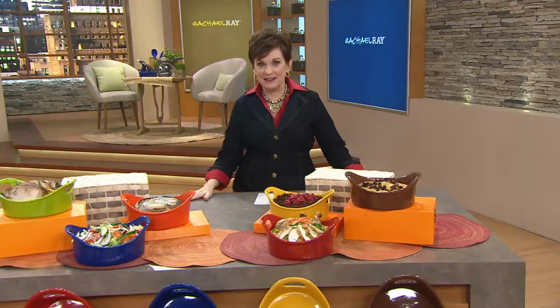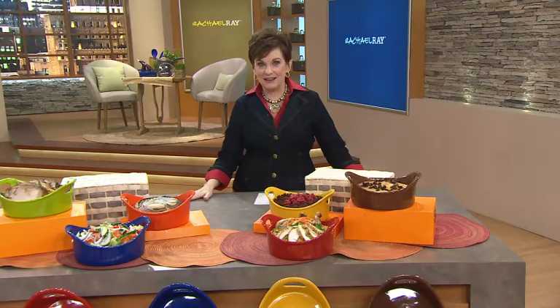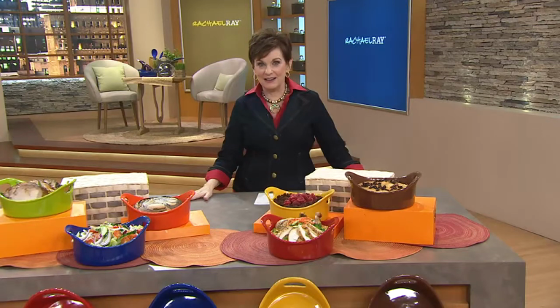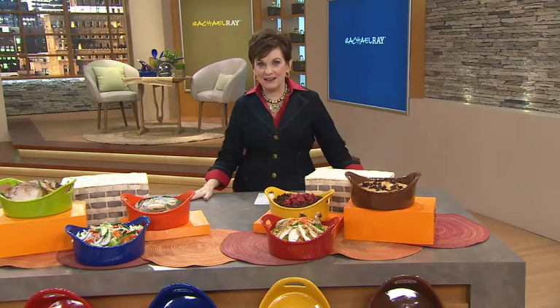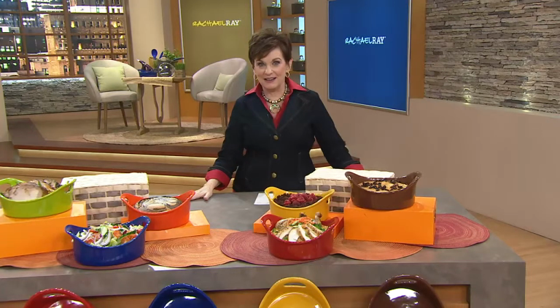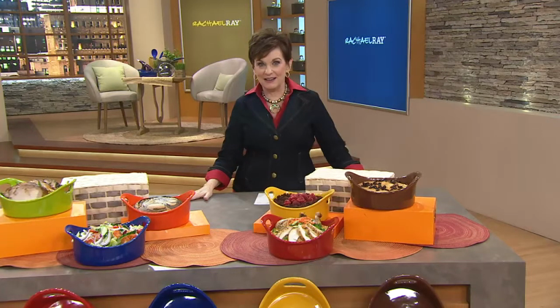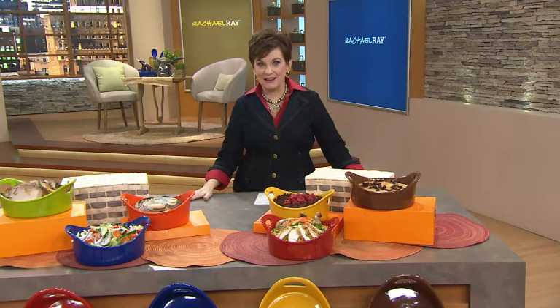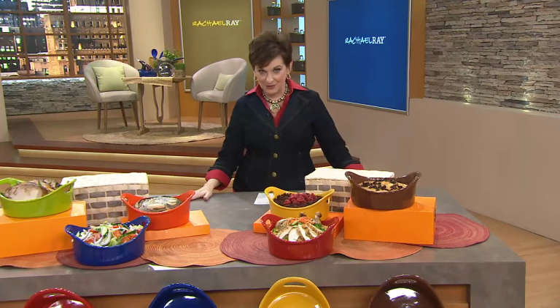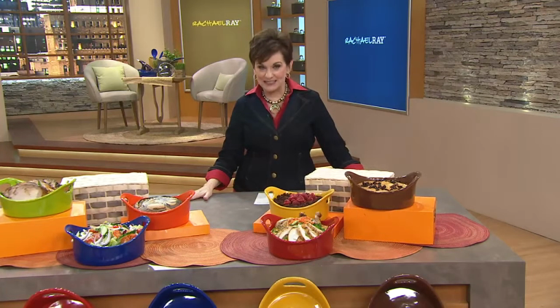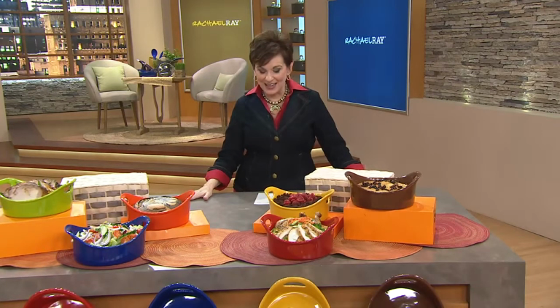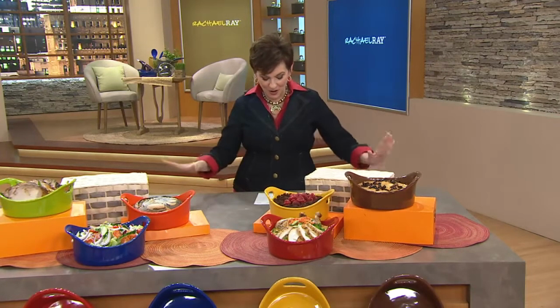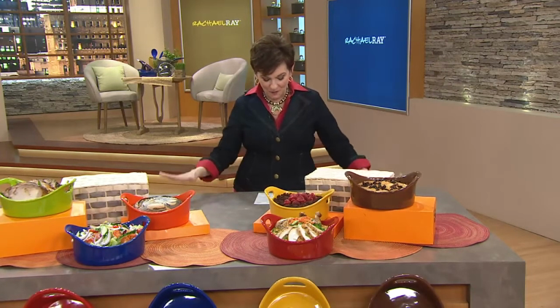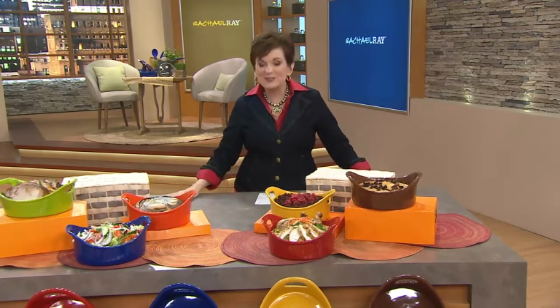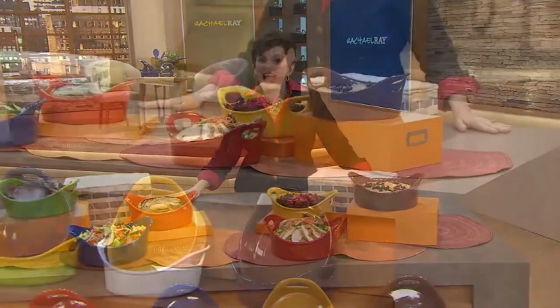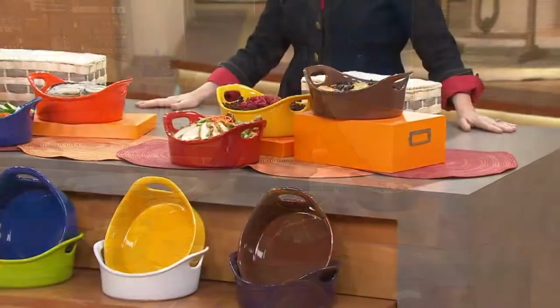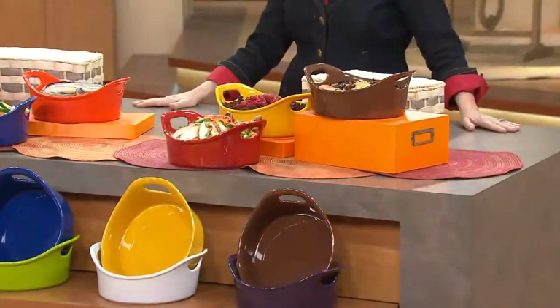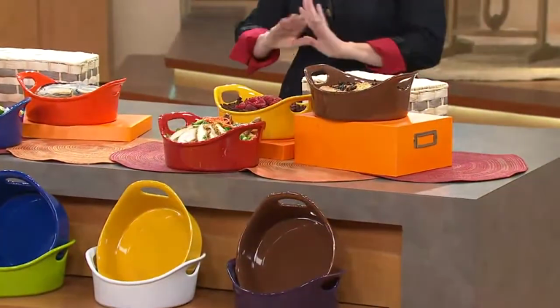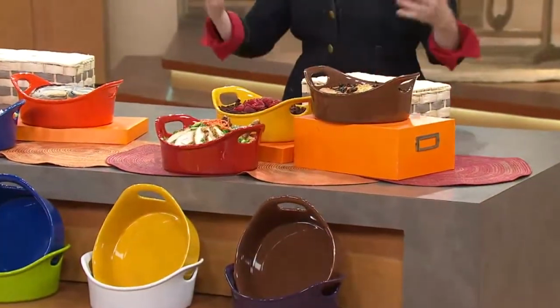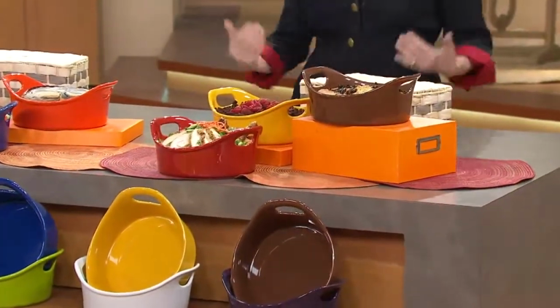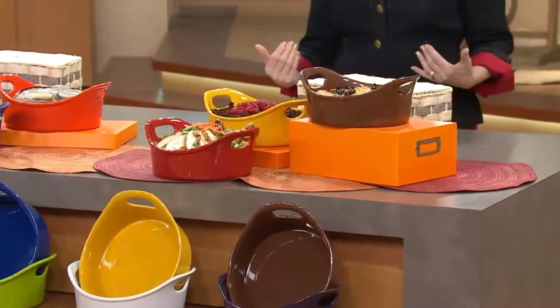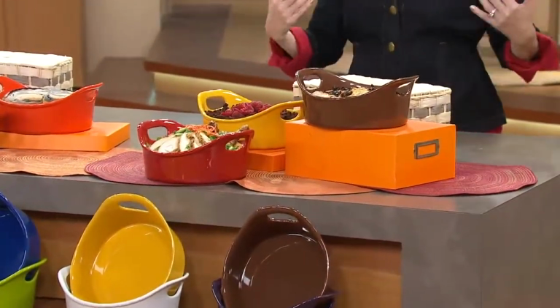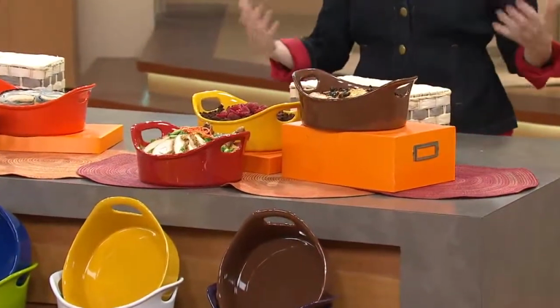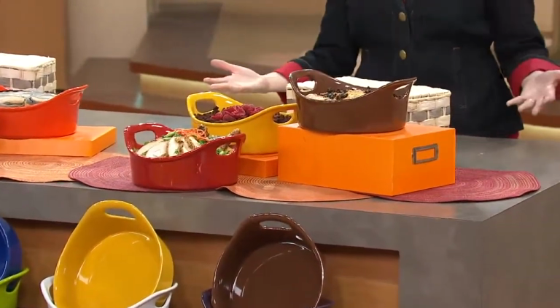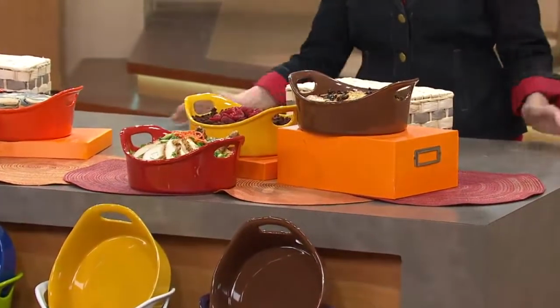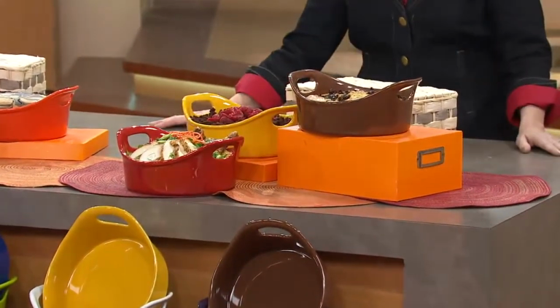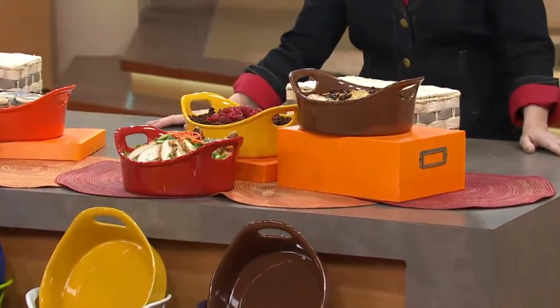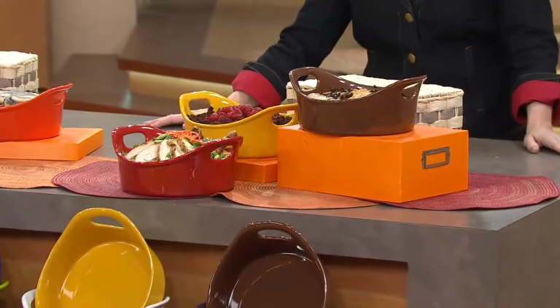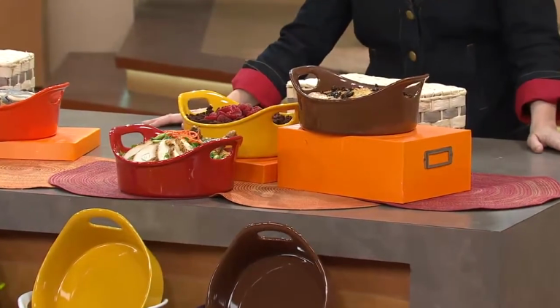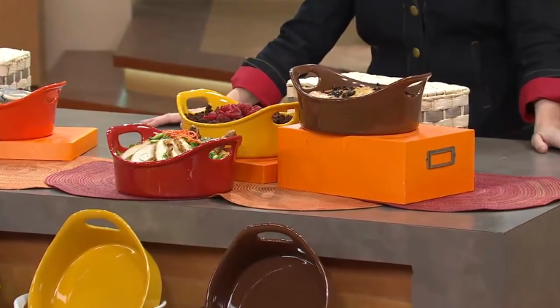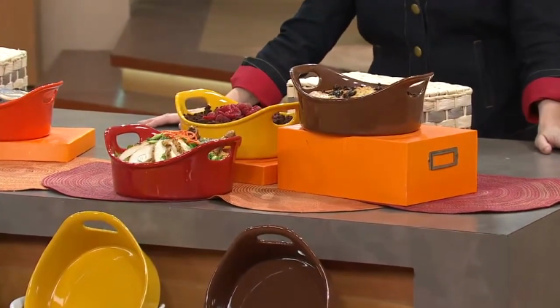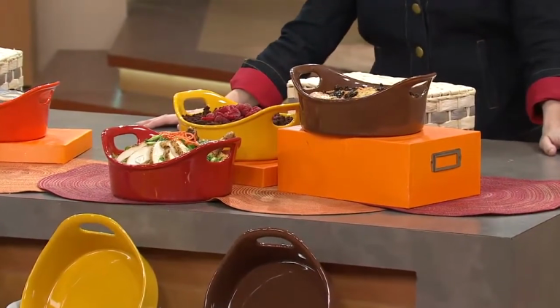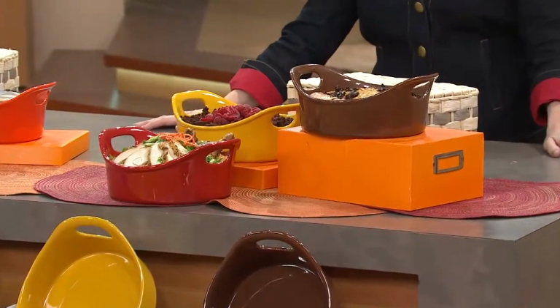I'm really not ready to commit to a big 11-piece set. So, first day ever presented — you asked for it and Rachel delivered. It's the one-and-a-half-quart open baker from Bubble and Brown.